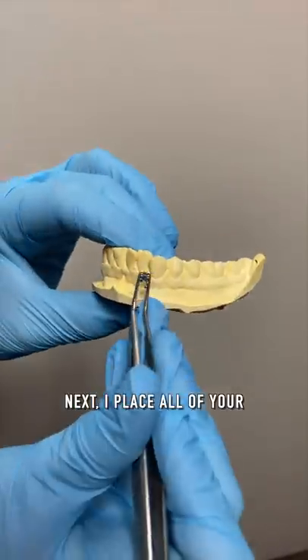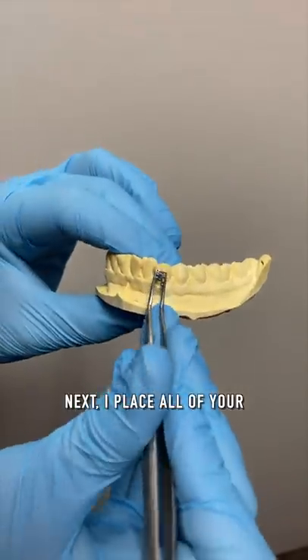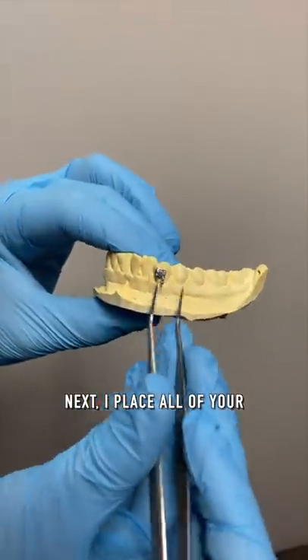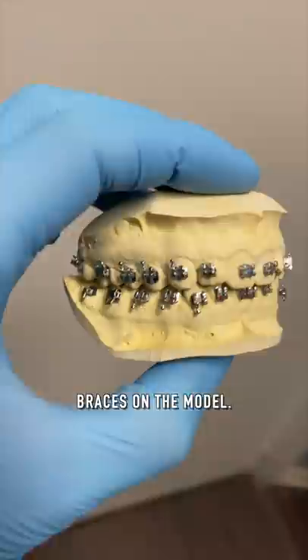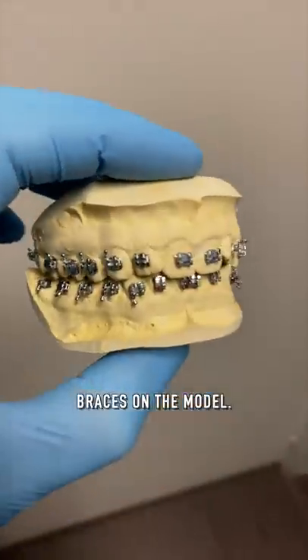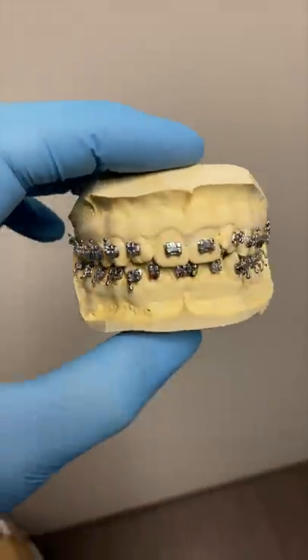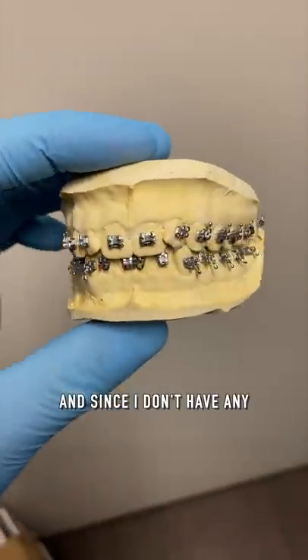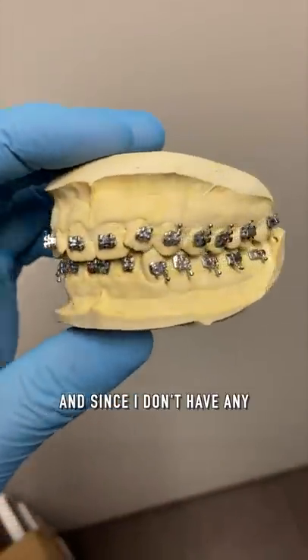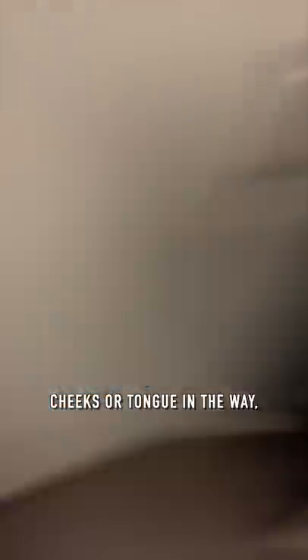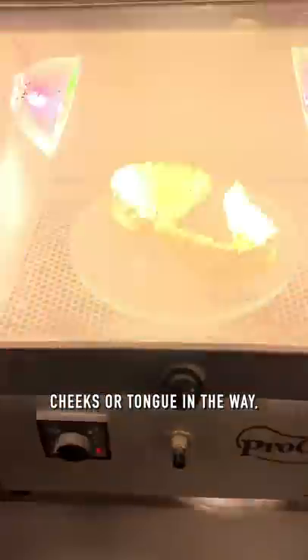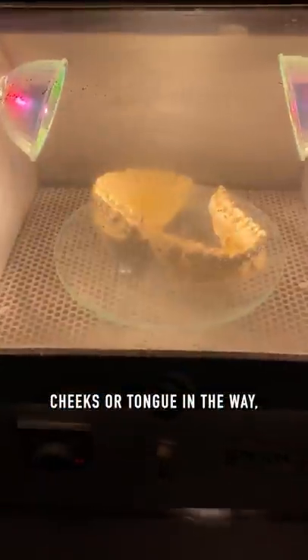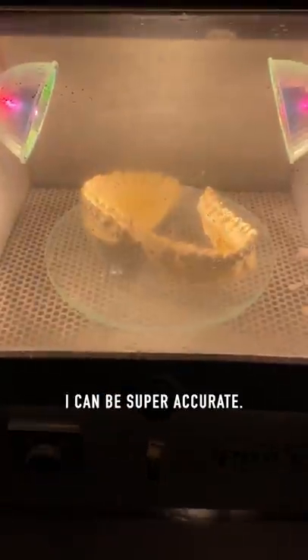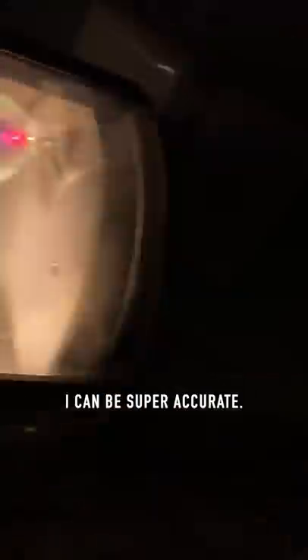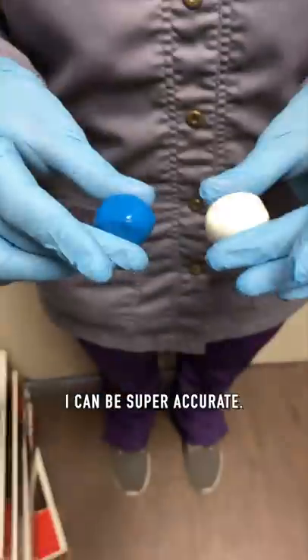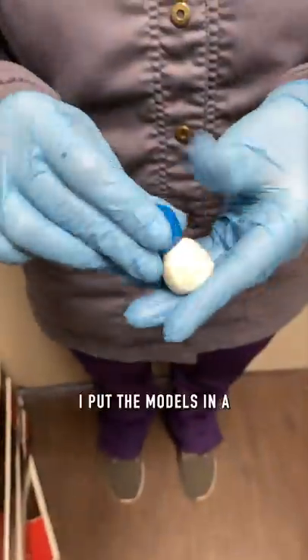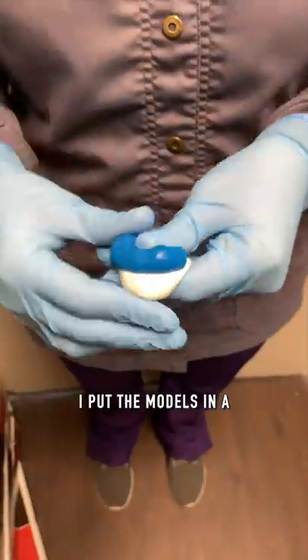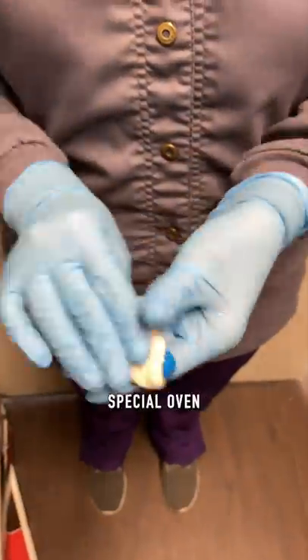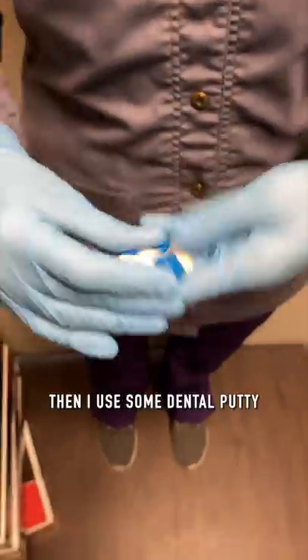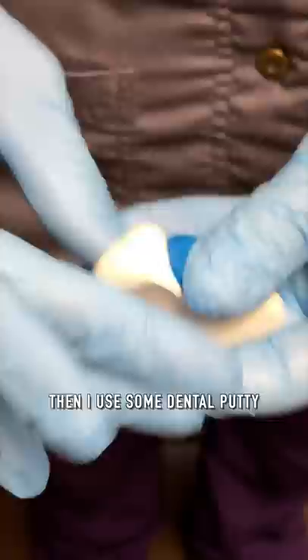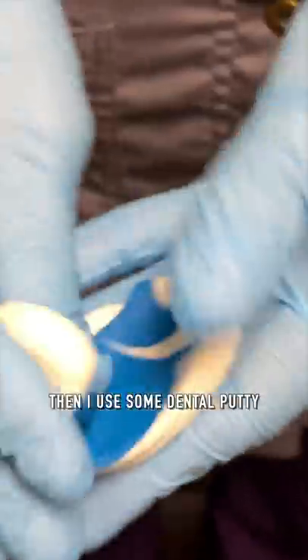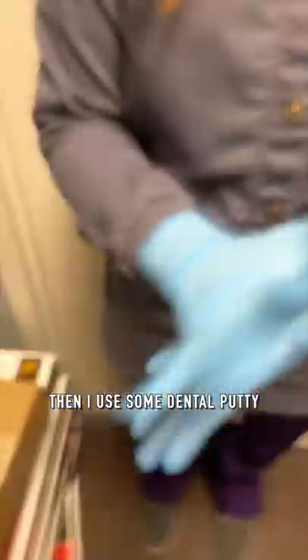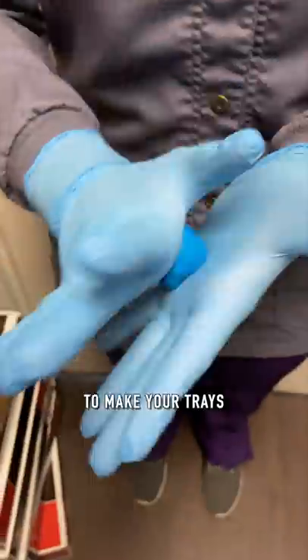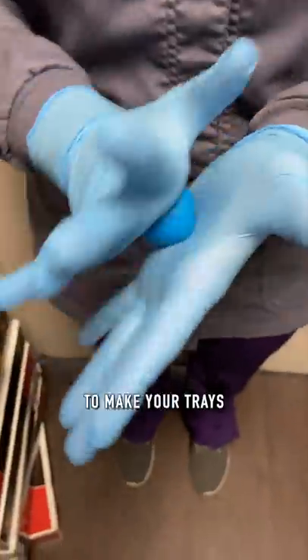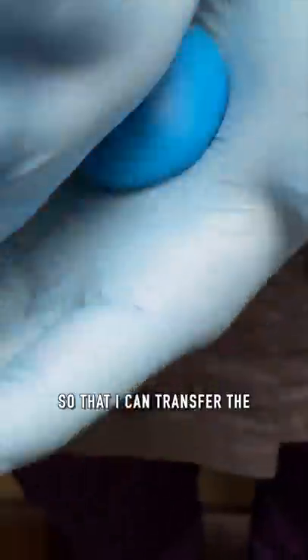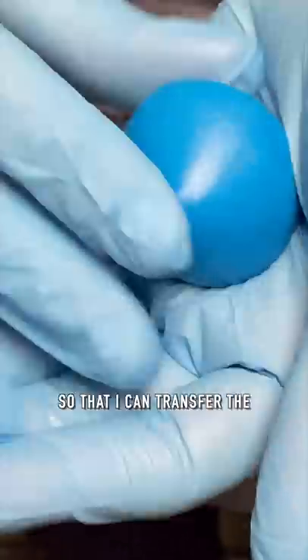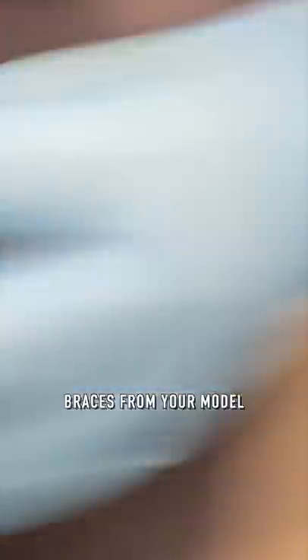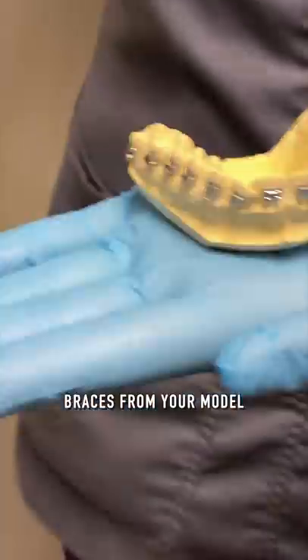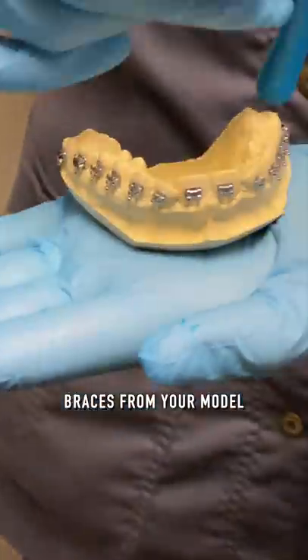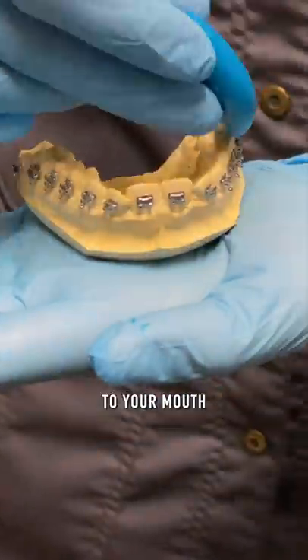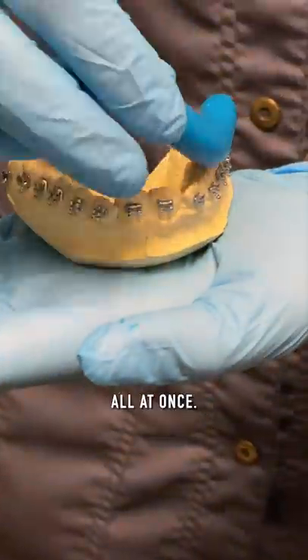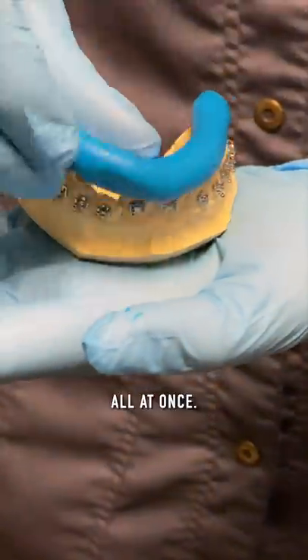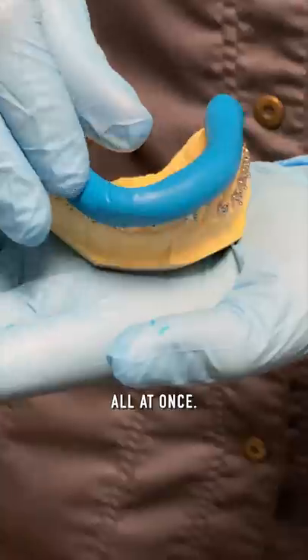Next I place all the braces on the model, and since I don't have any cheeks or tongue in the way, I can be super accurate. I put the models in a special oven, then I use some dental putty to make your trays so that I can transfer the braces from your model to your mouth all at once.